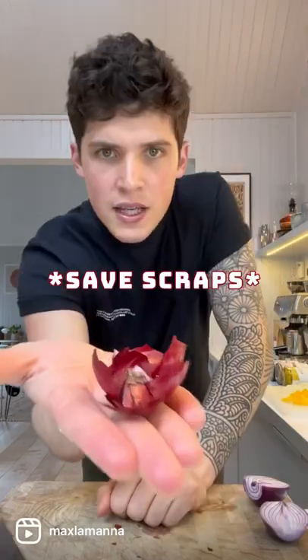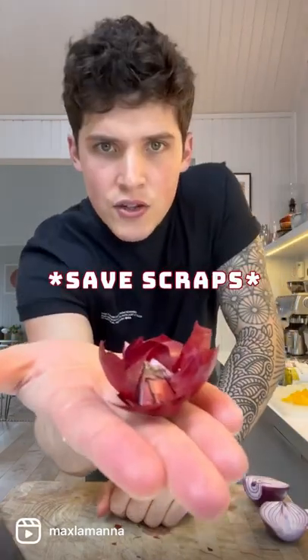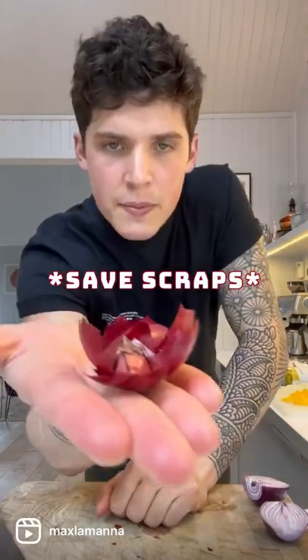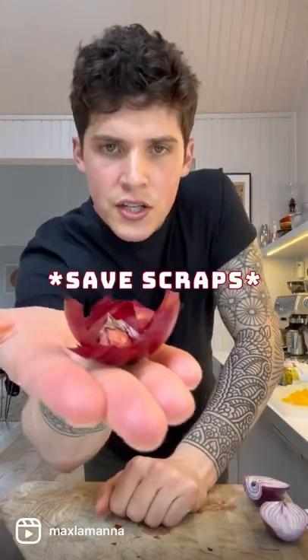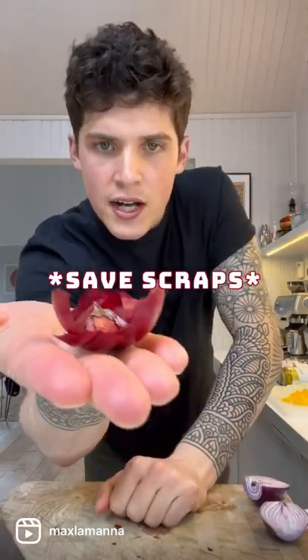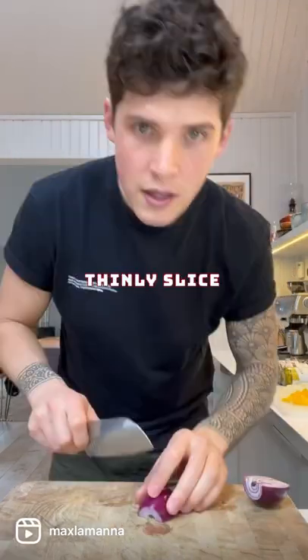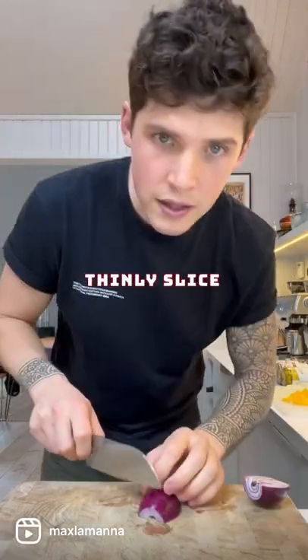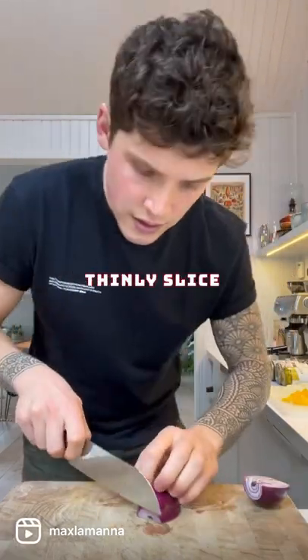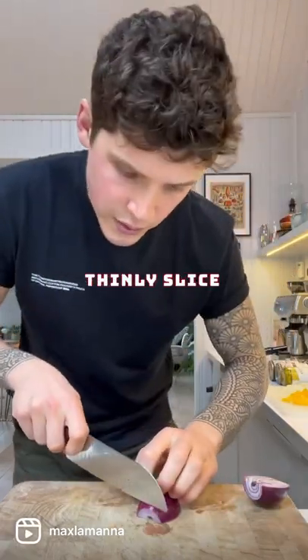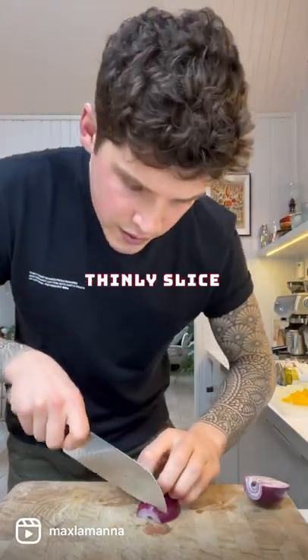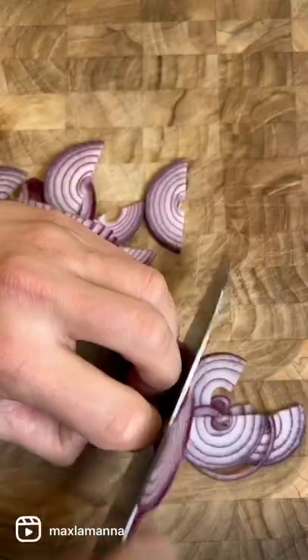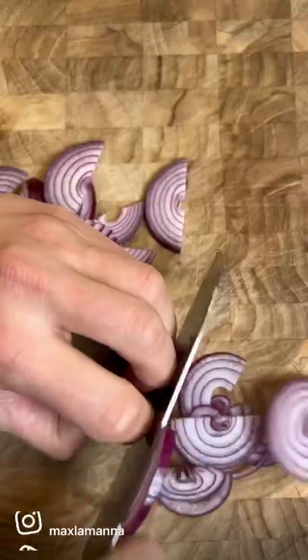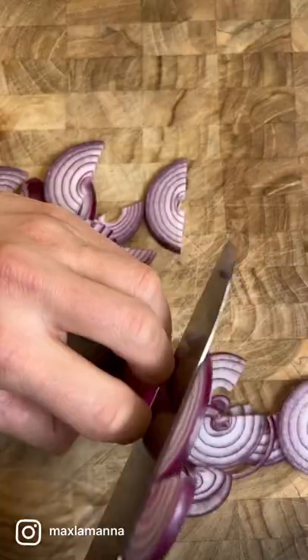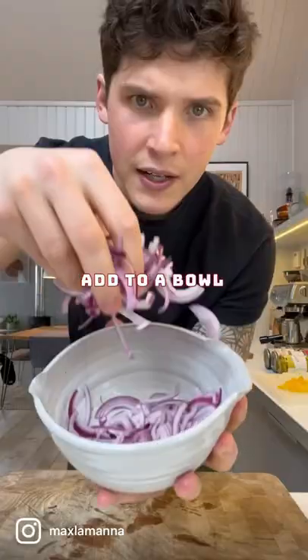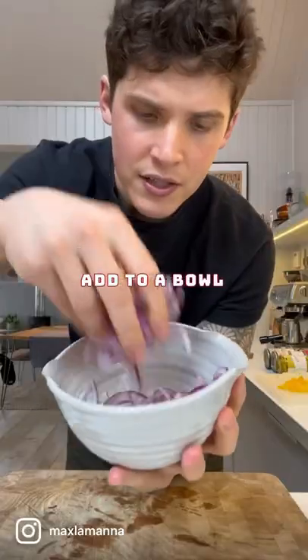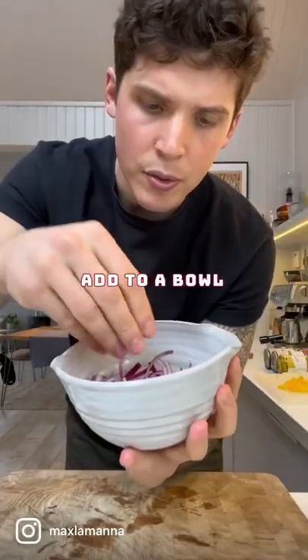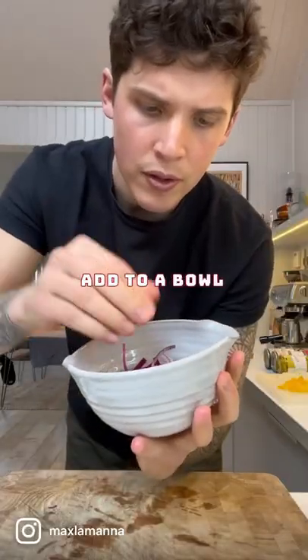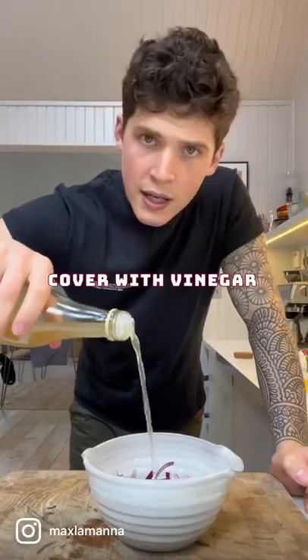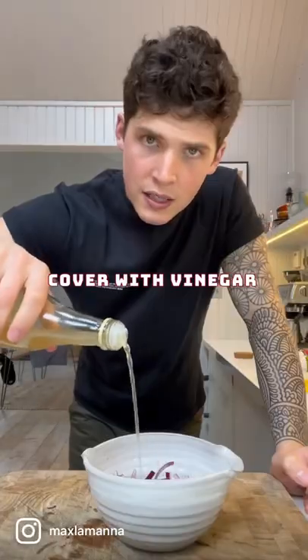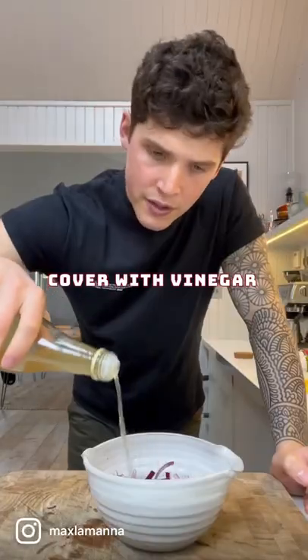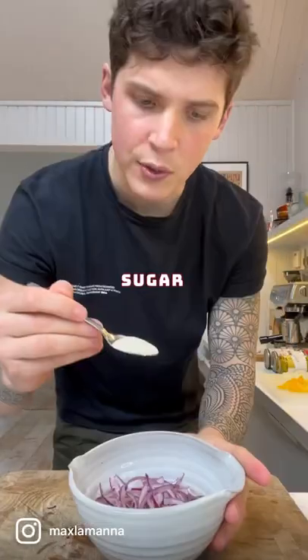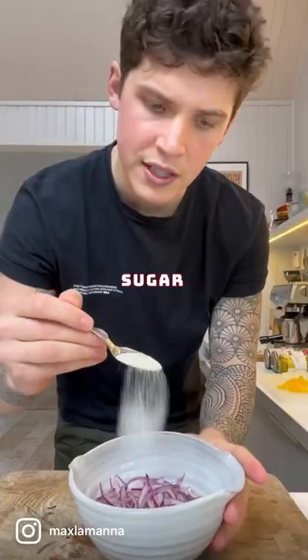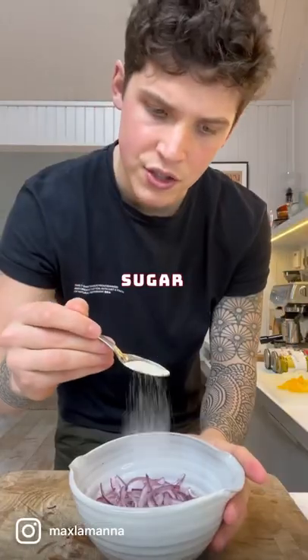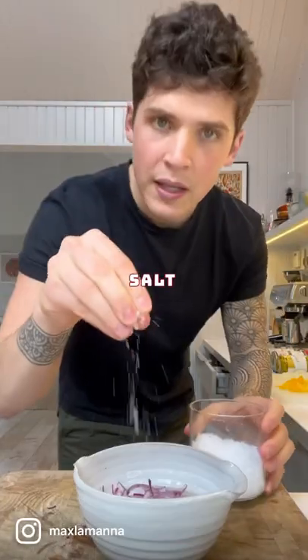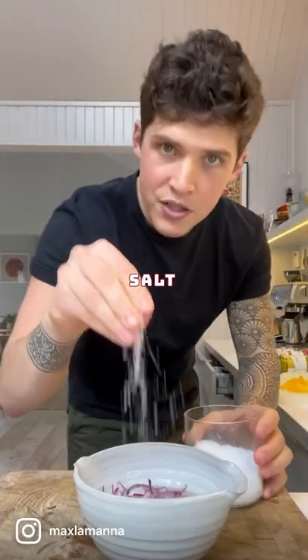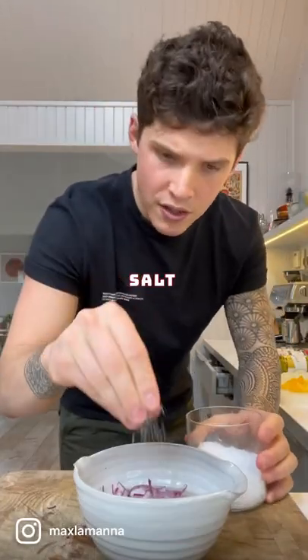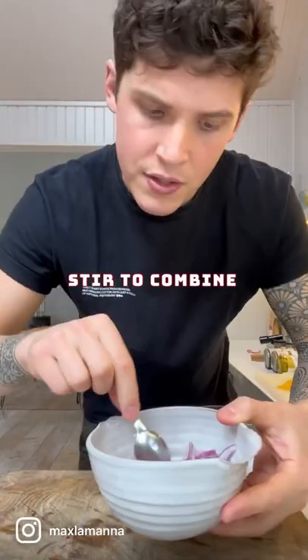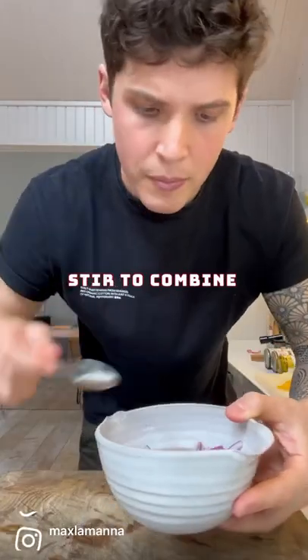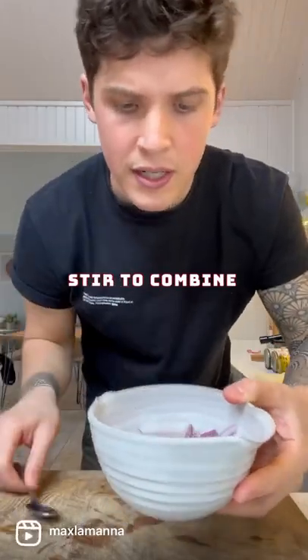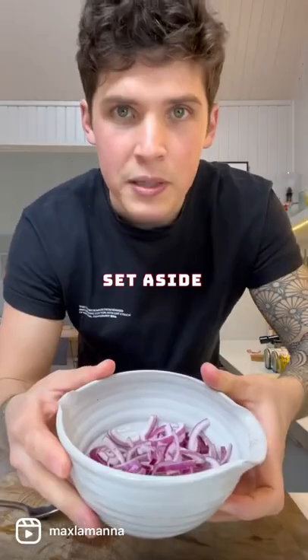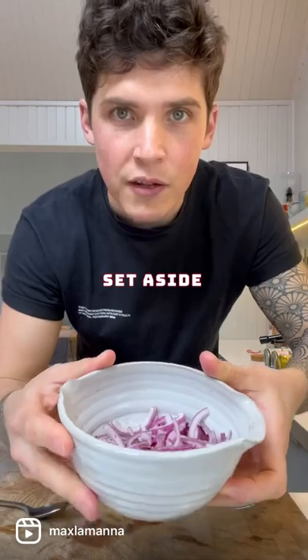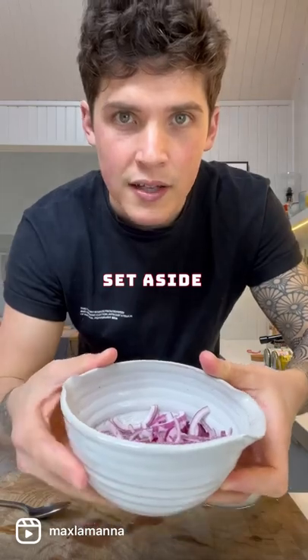Save the scraps to make a veg stock. Thinly slice your red onion. Add the onions to a bowl. Add a little bit of vinegar, granulated sugar, and a pinch of salt. Stir to combine and place this off to the side.